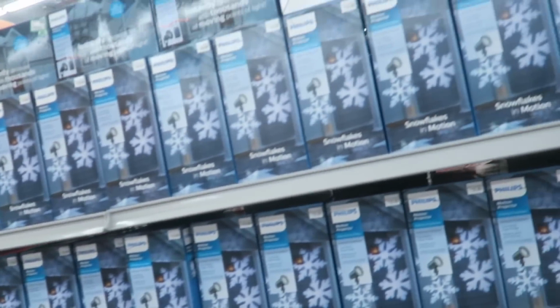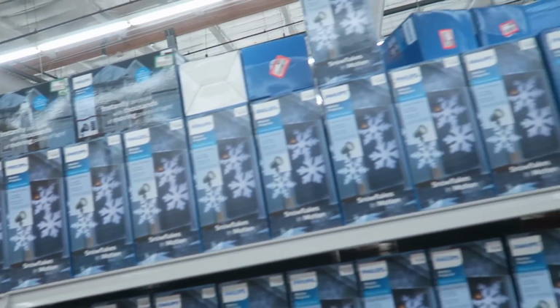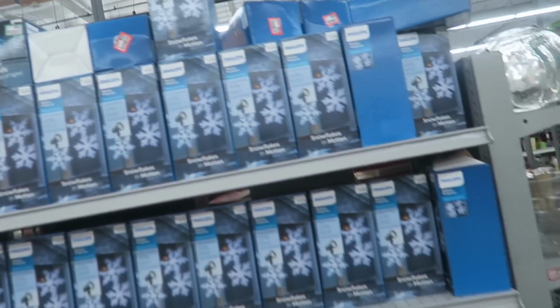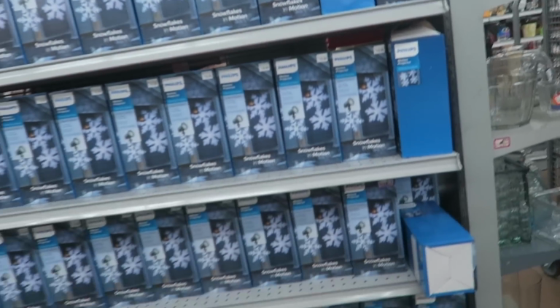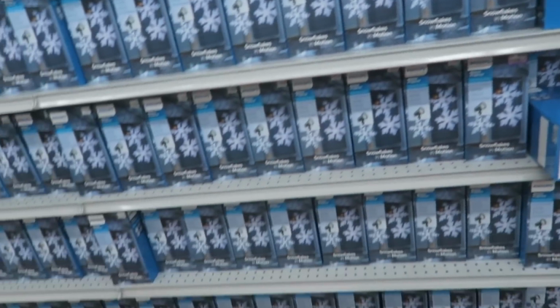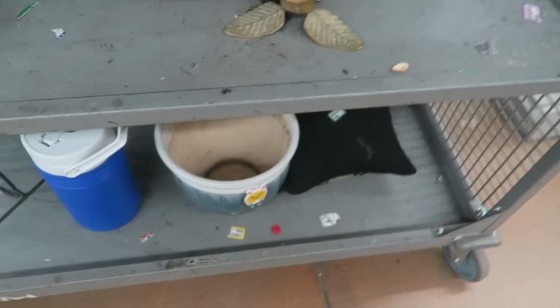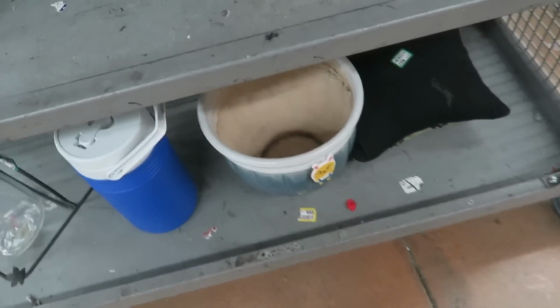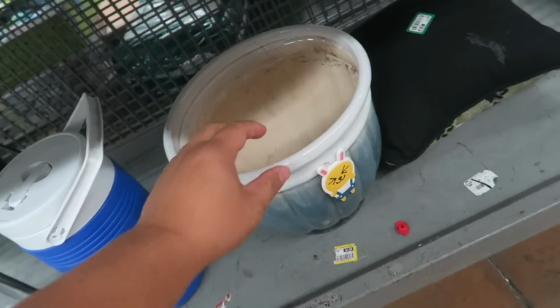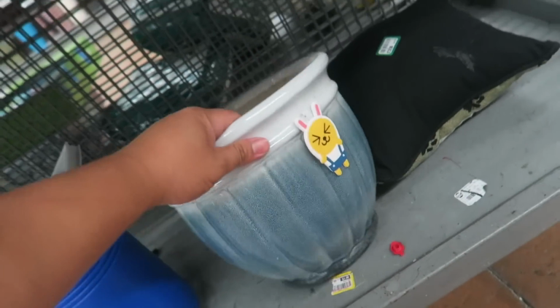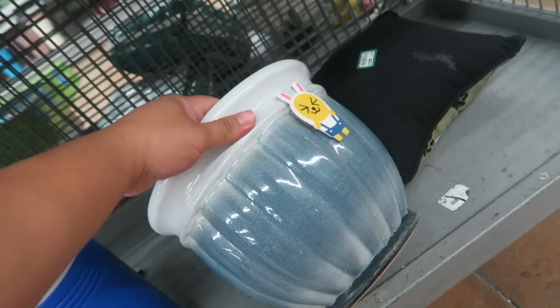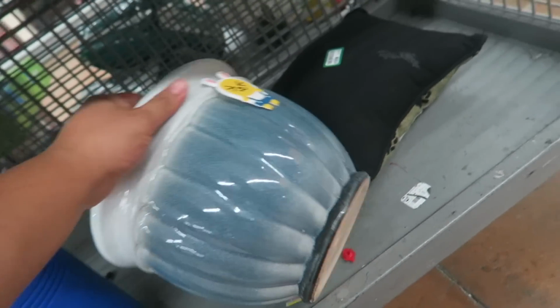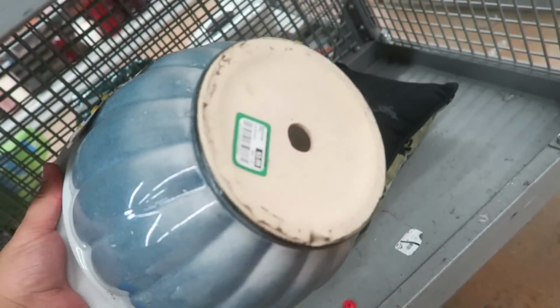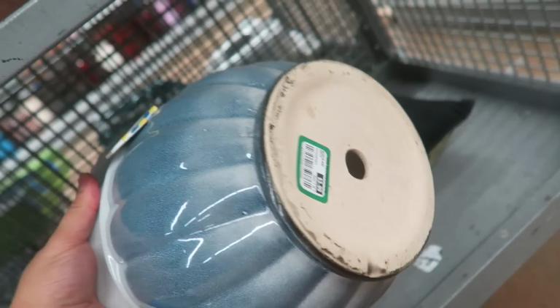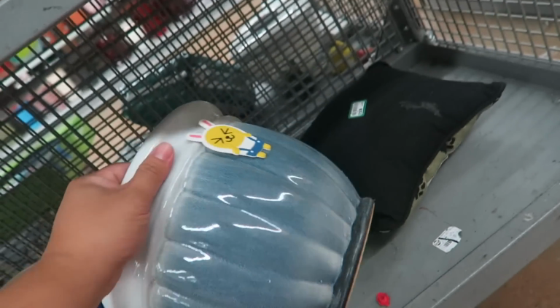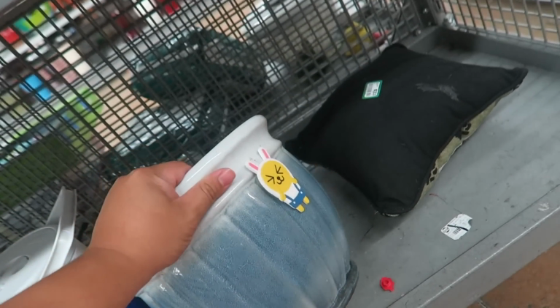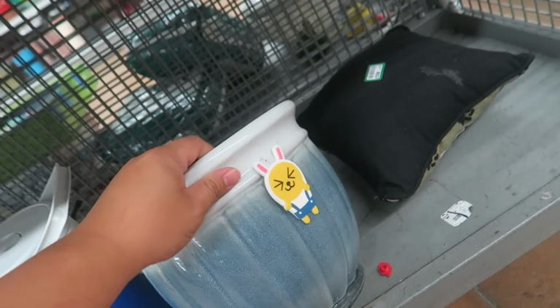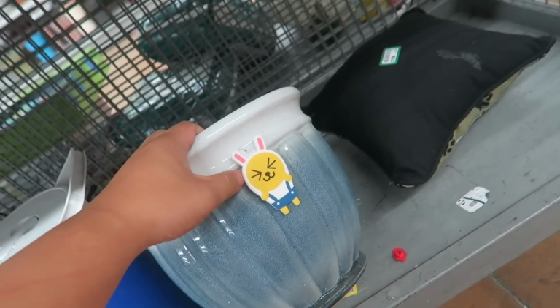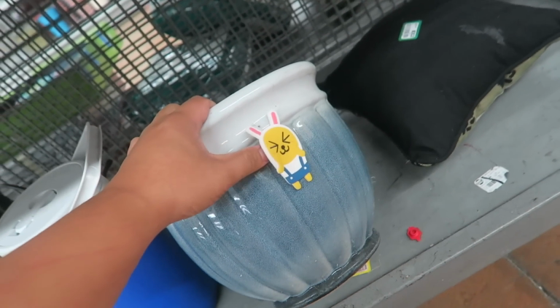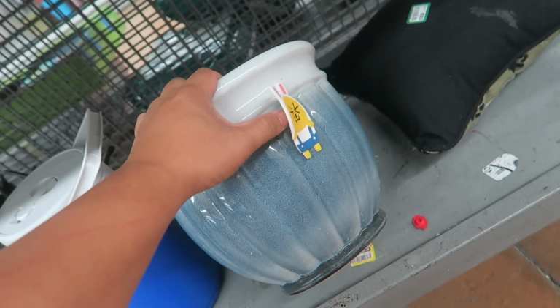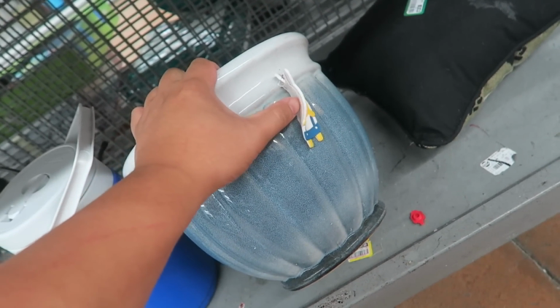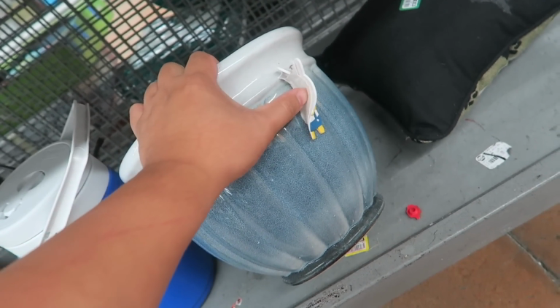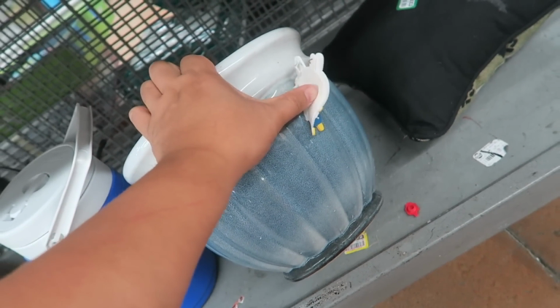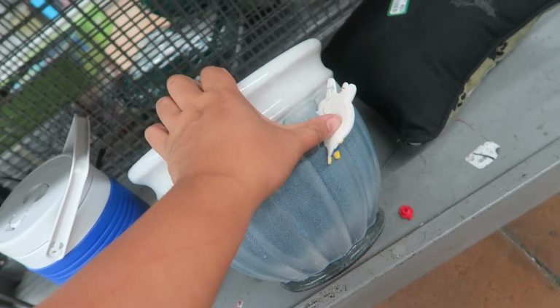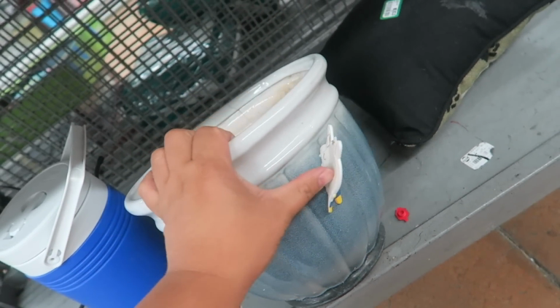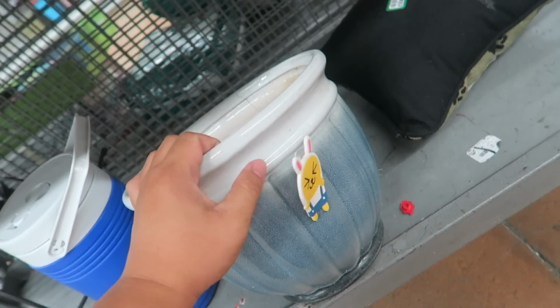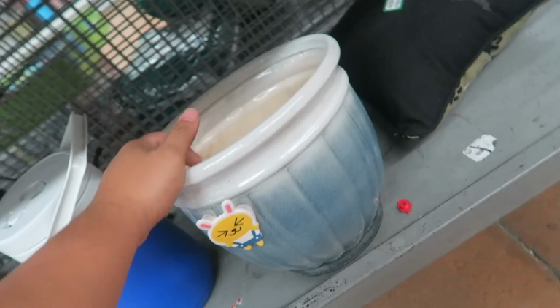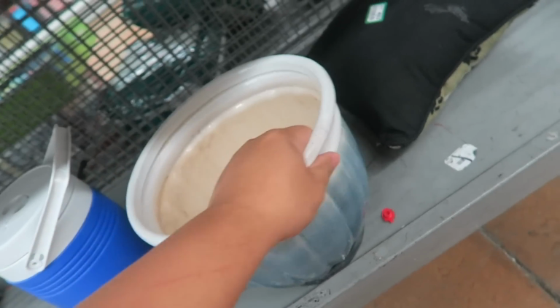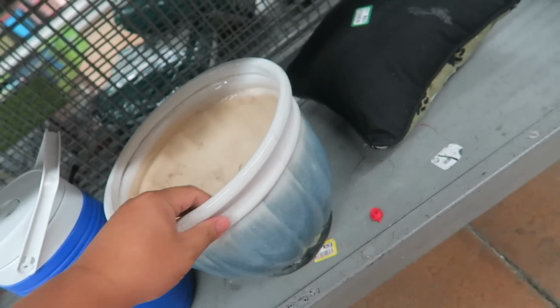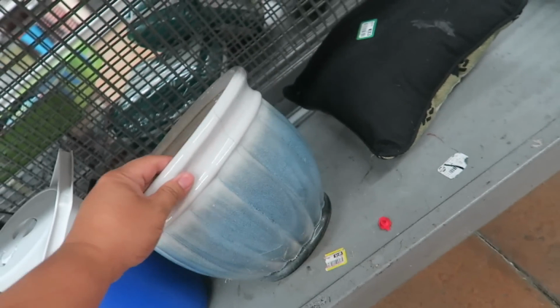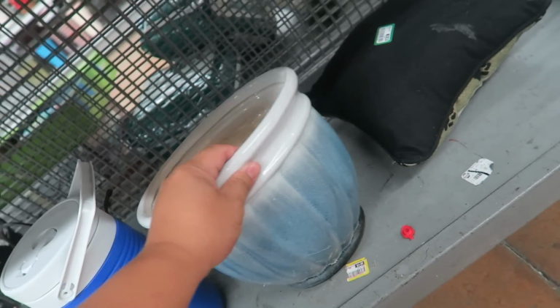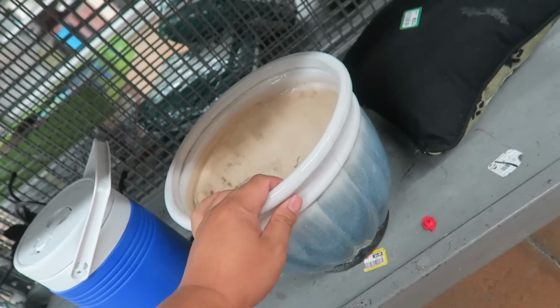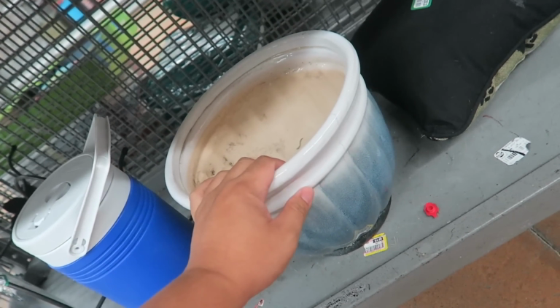I'm just checking out the rest of these vases. Lots of snowflake lights. This is nice — $3.99. Someone stuck a little sticker on it. Oh, it's cracked. I'd totally get it otherwise.